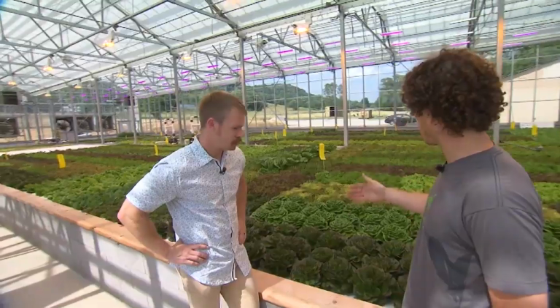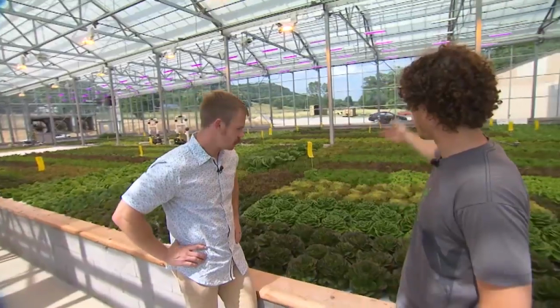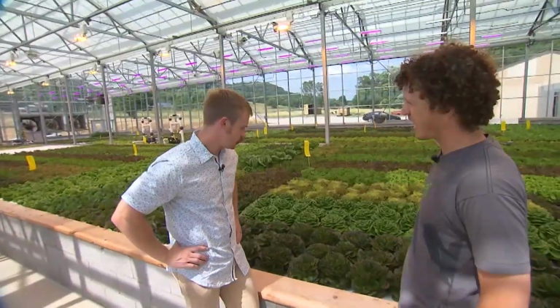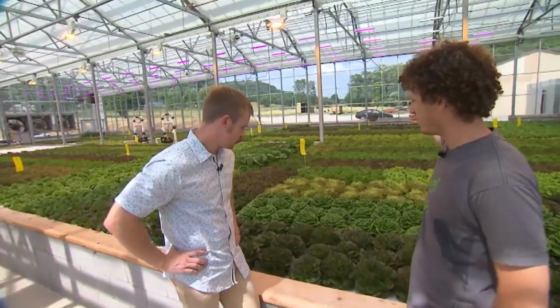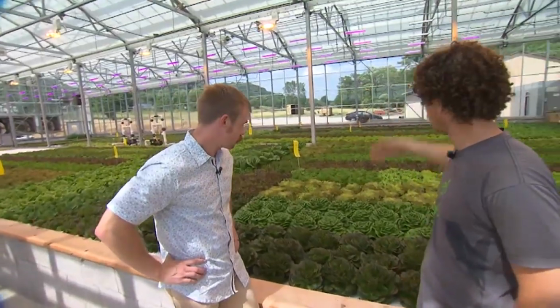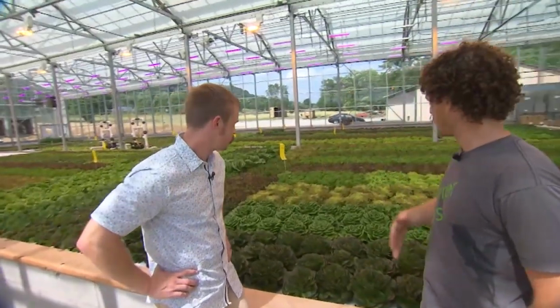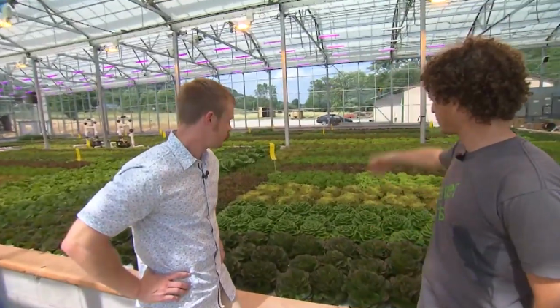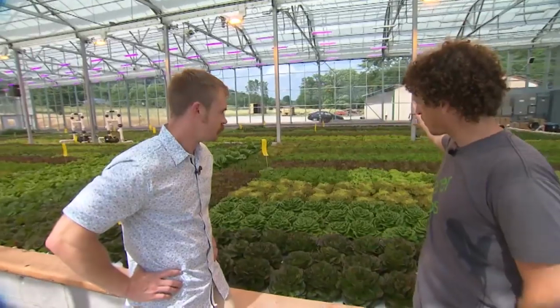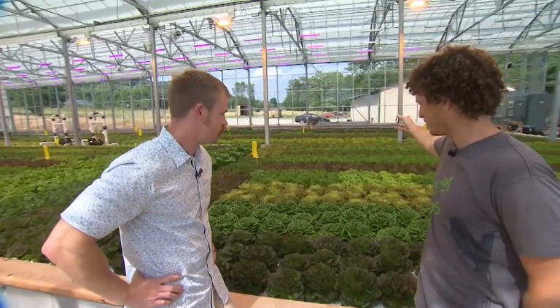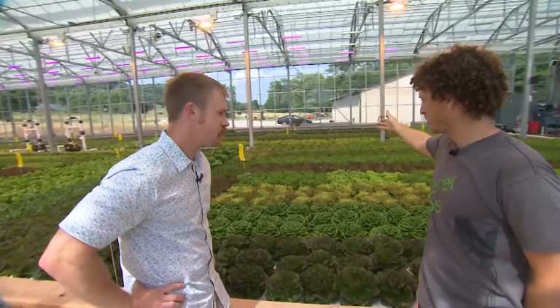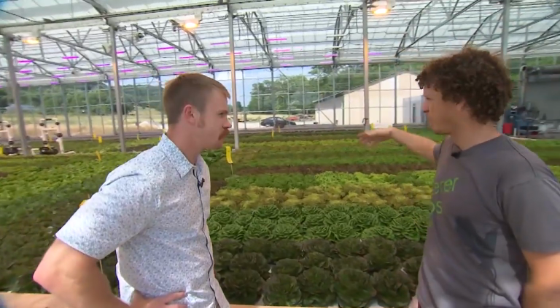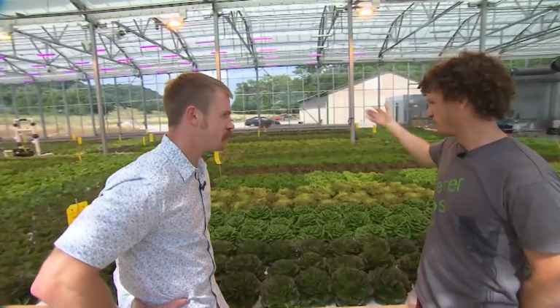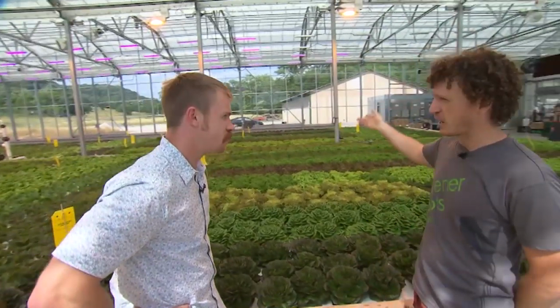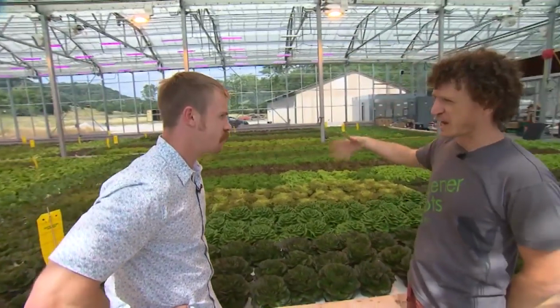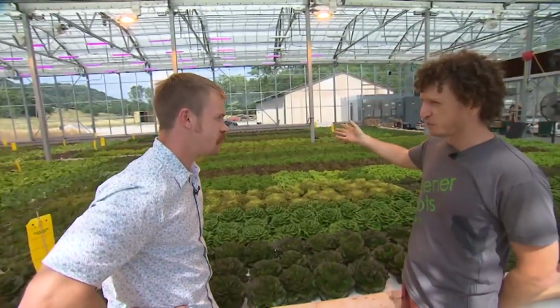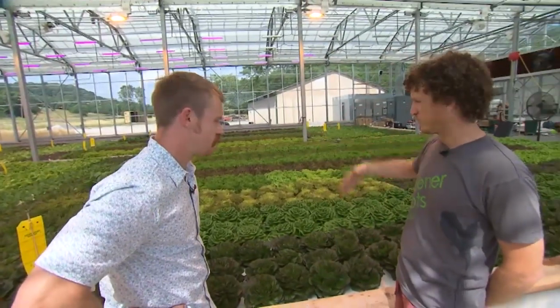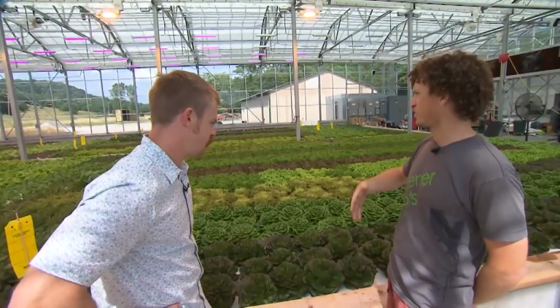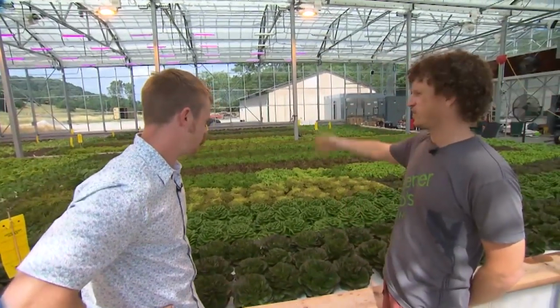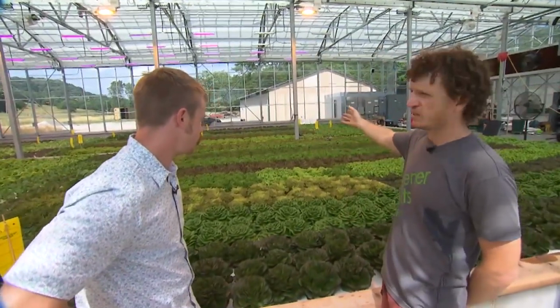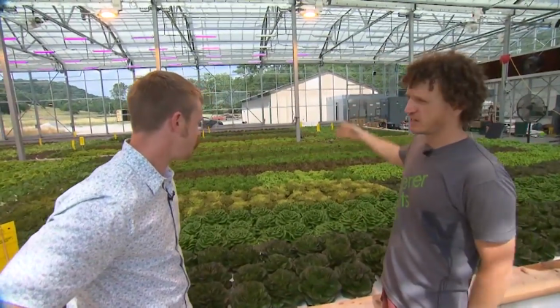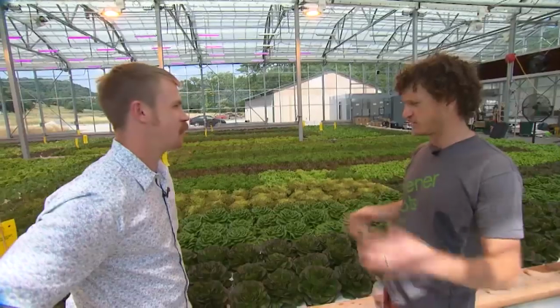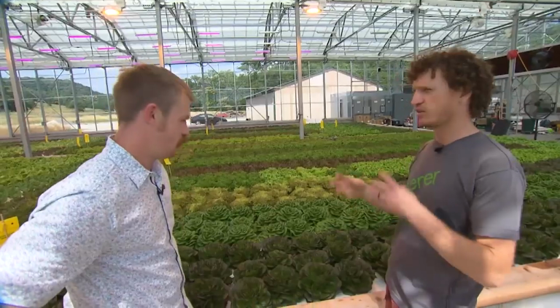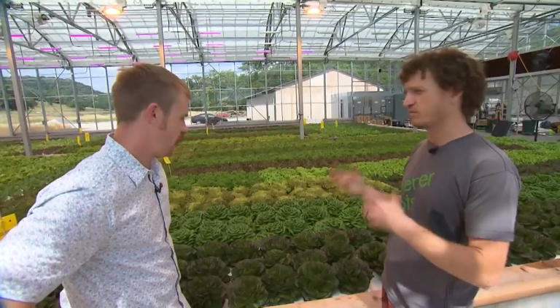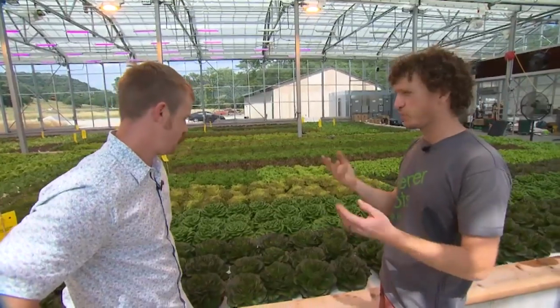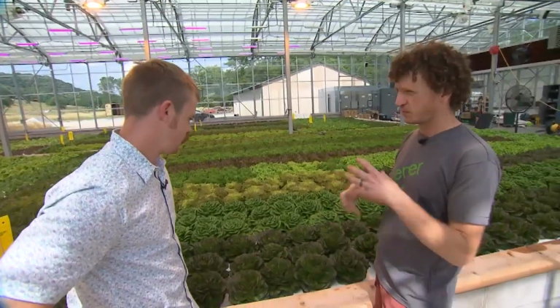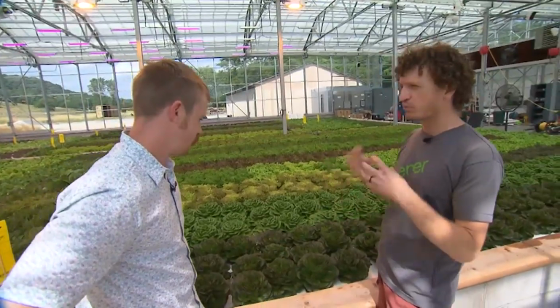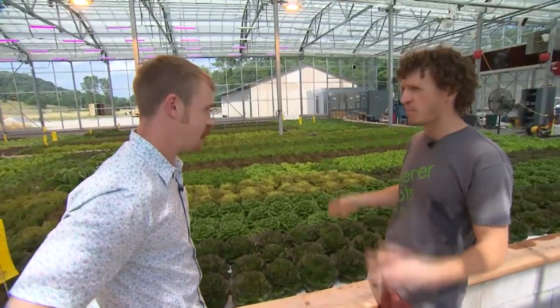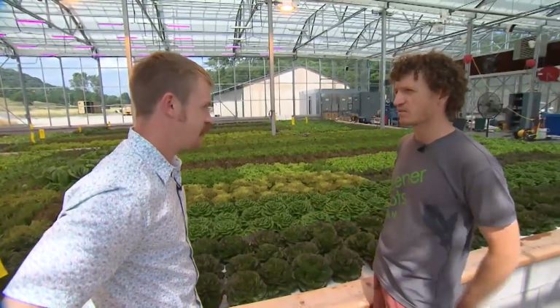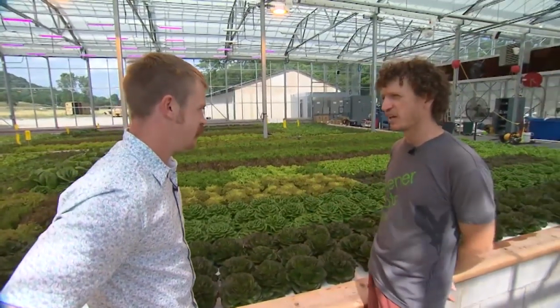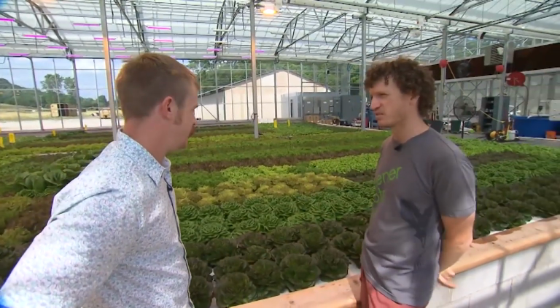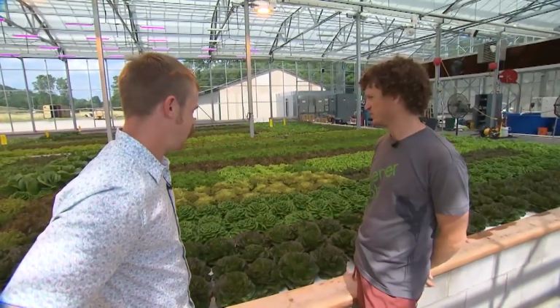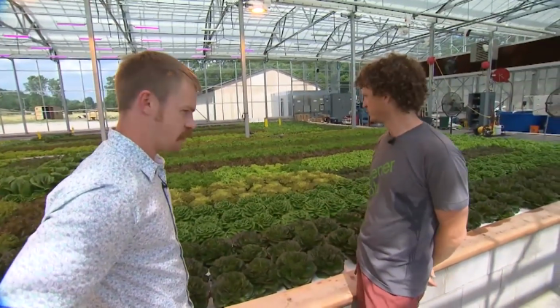There are ten rows of rafts here and this entire mix goes into our most popular Nashville blend, which has all ten of these lettuces. It's a really pretty, very colorful mix of lettuces.